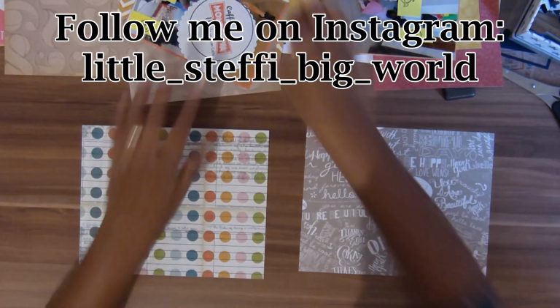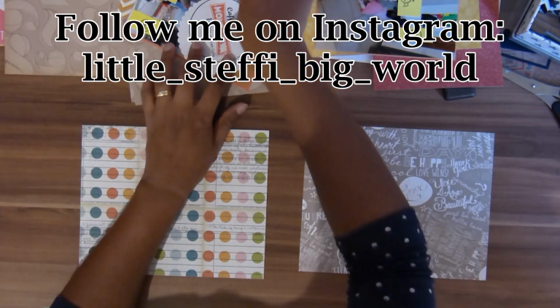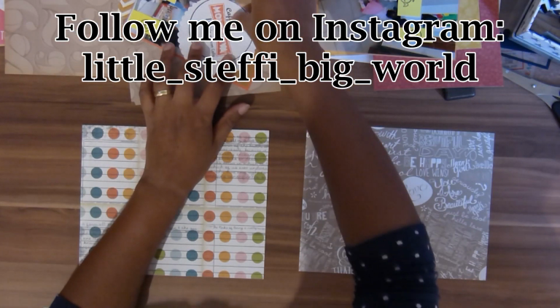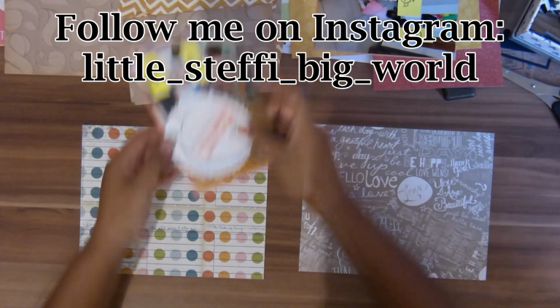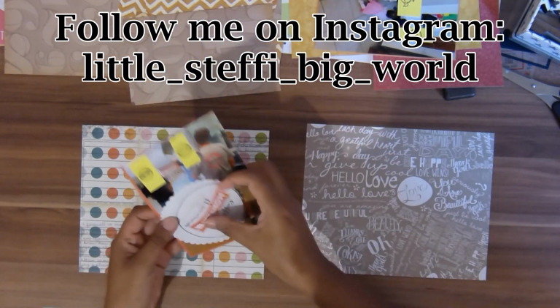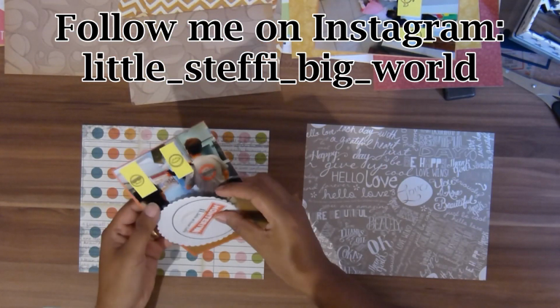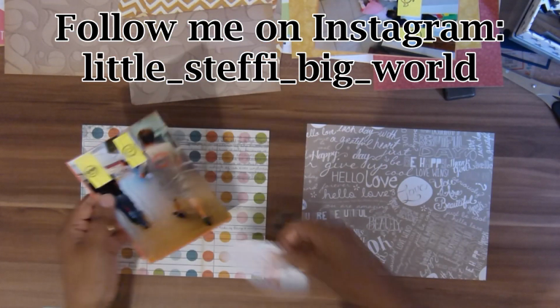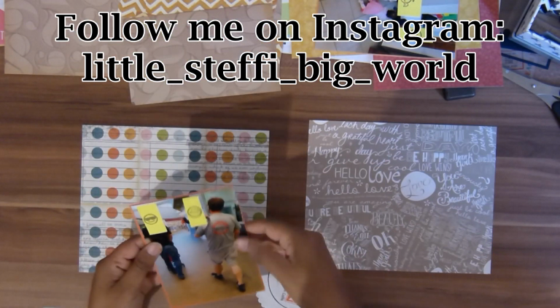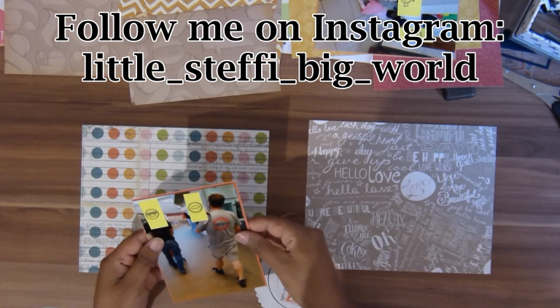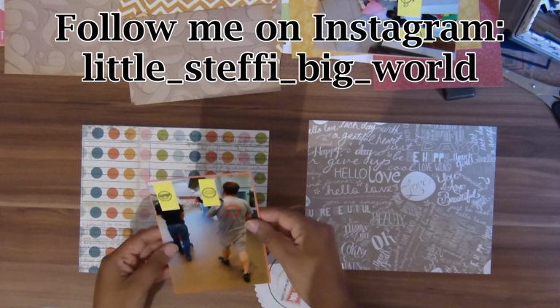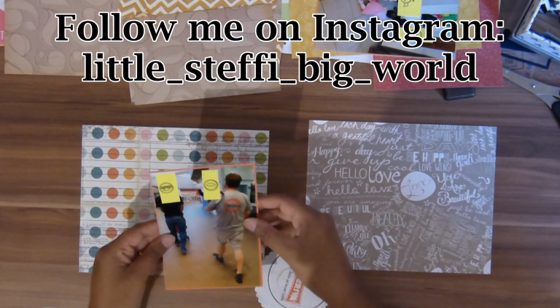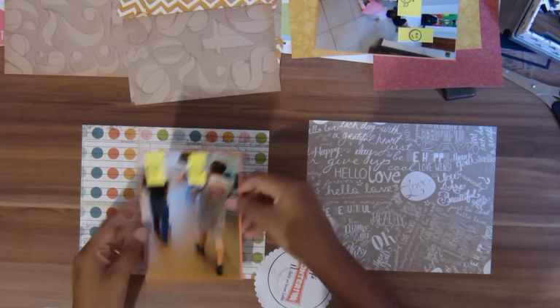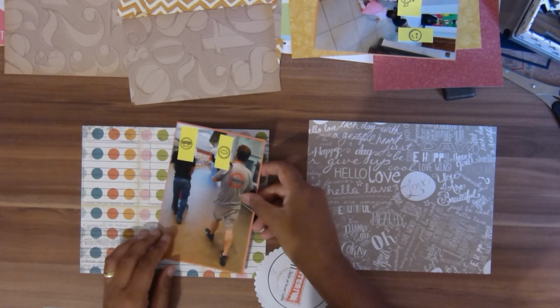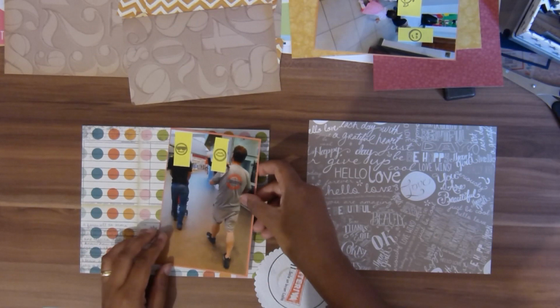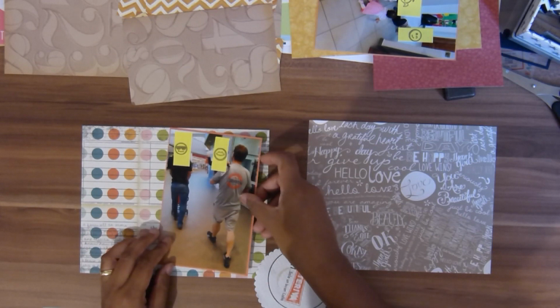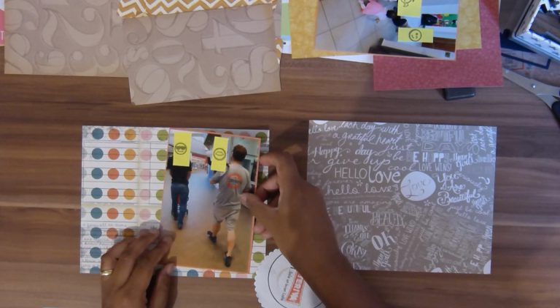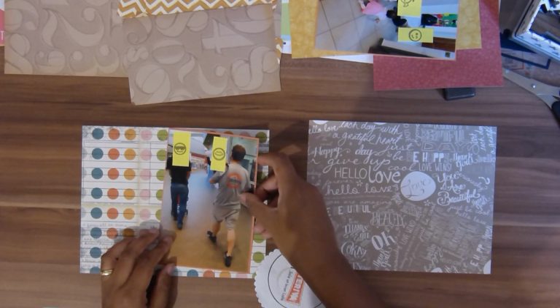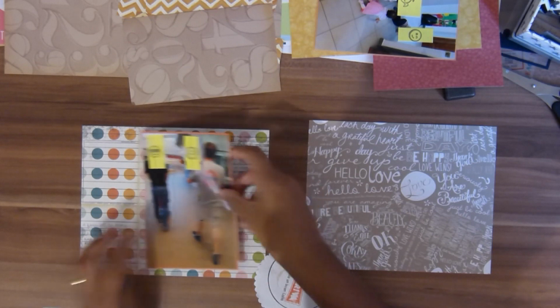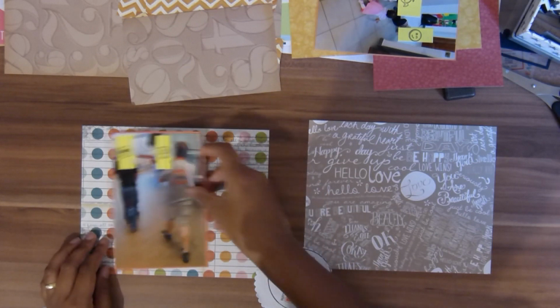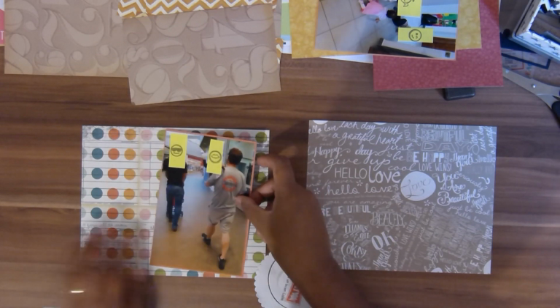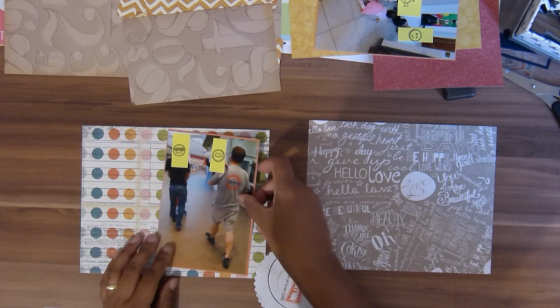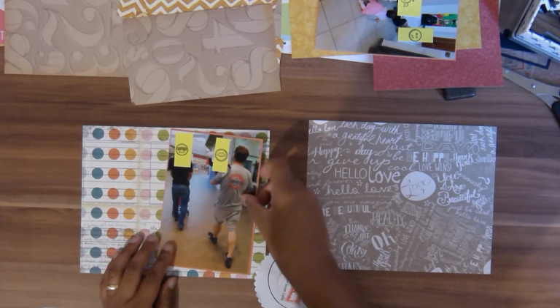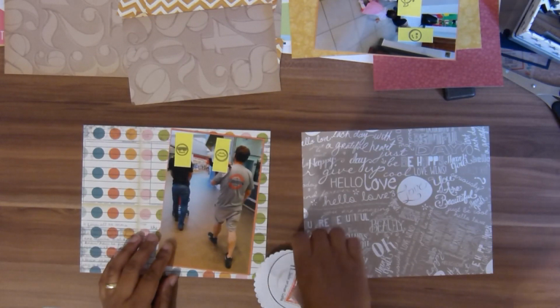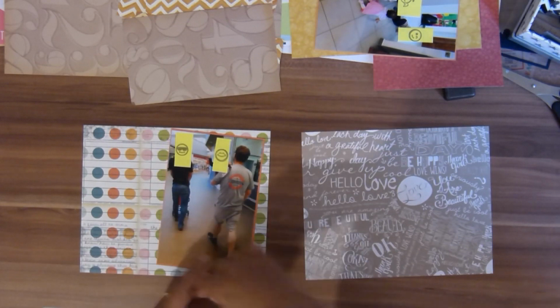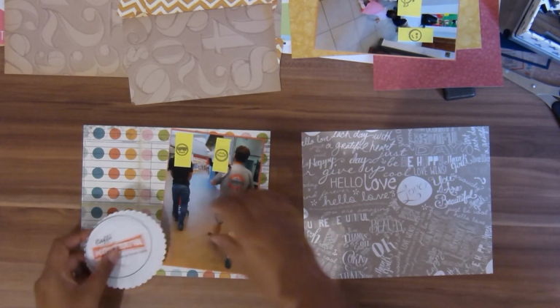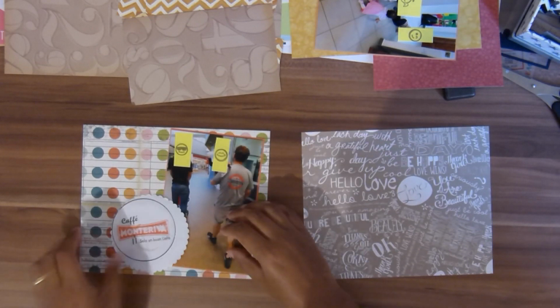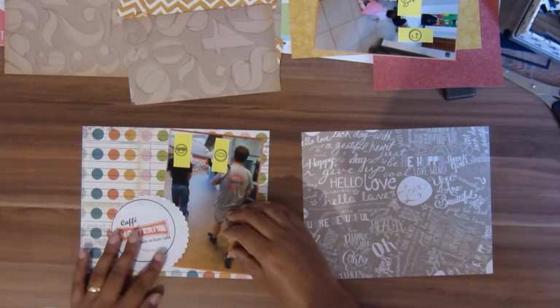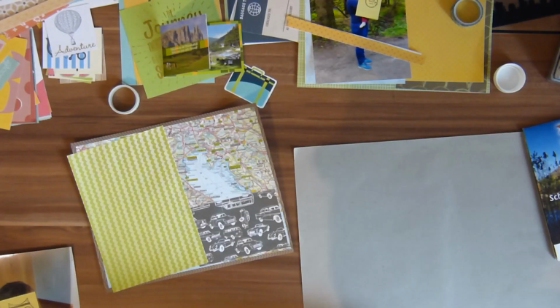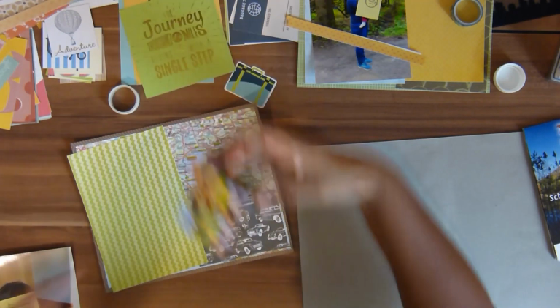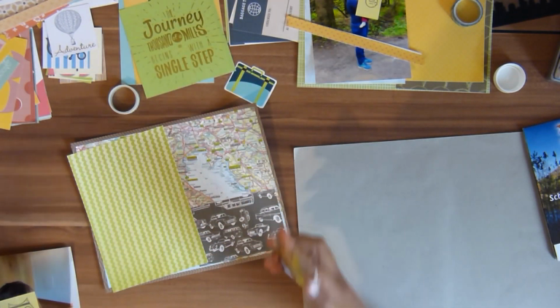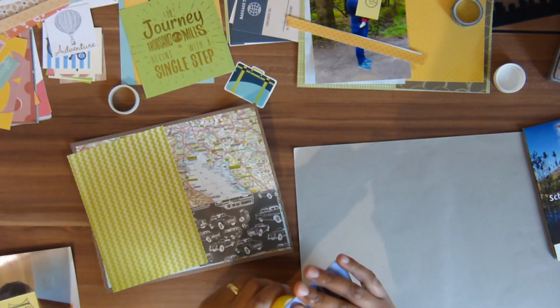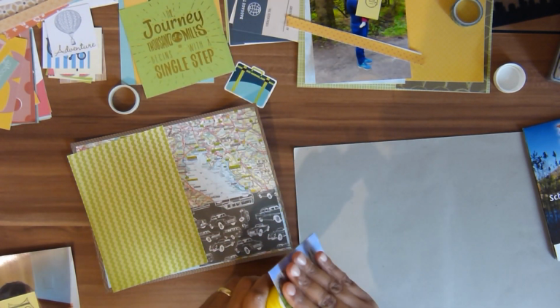I've also got this coaster from when we went to a shopping mall, and there are some marks from the coffee that we had as well. So that's going in the front of that picture.